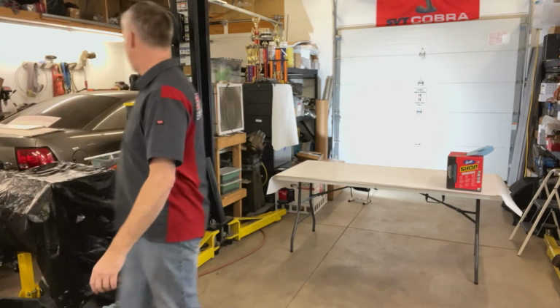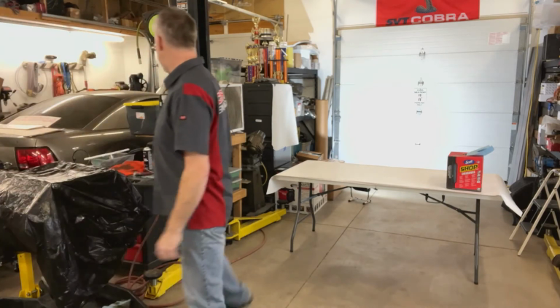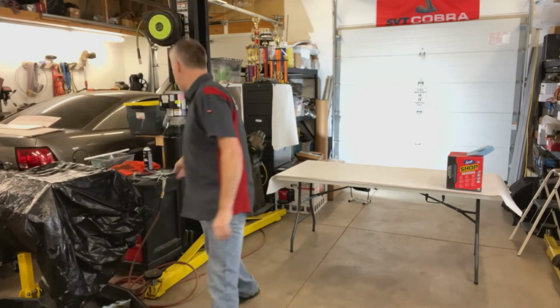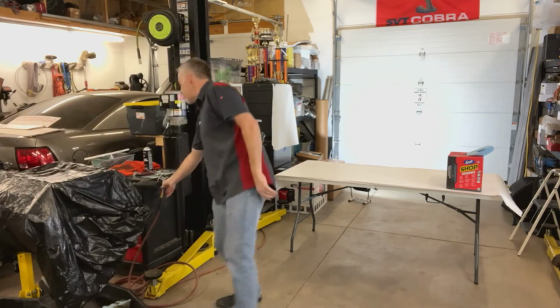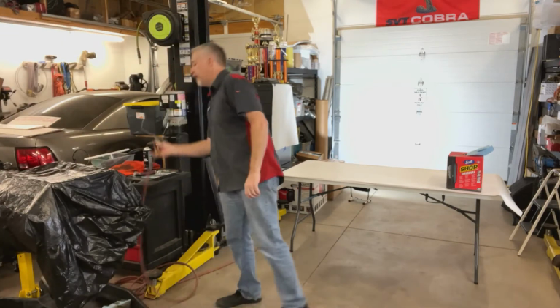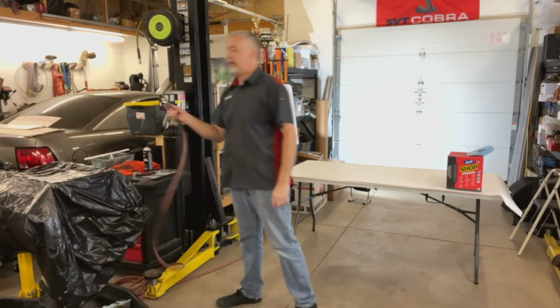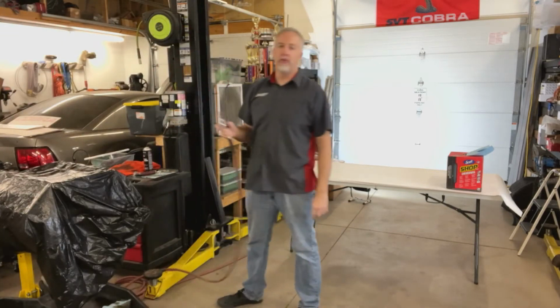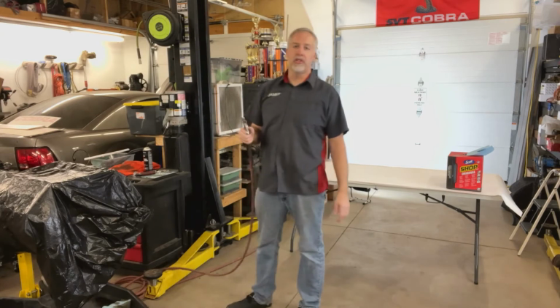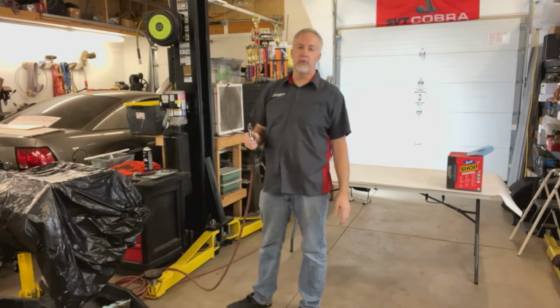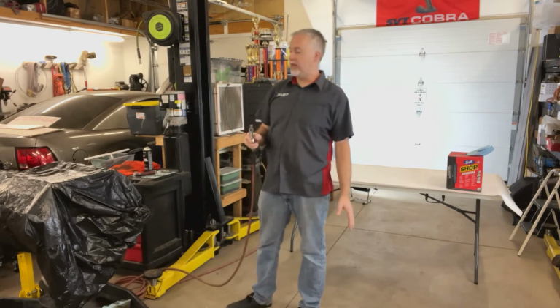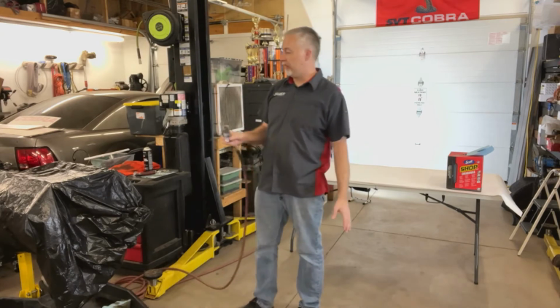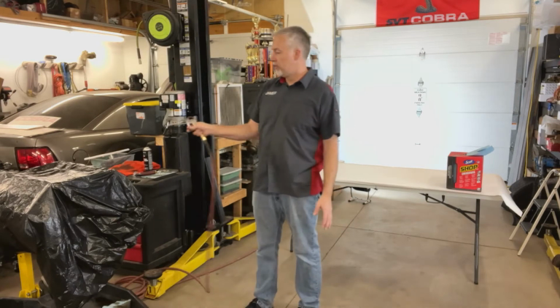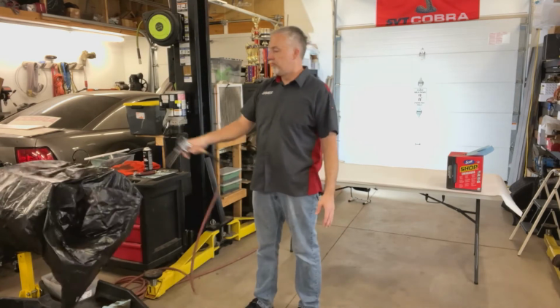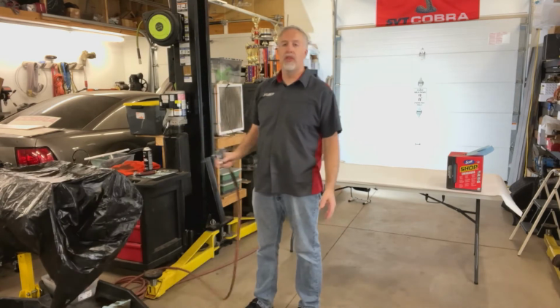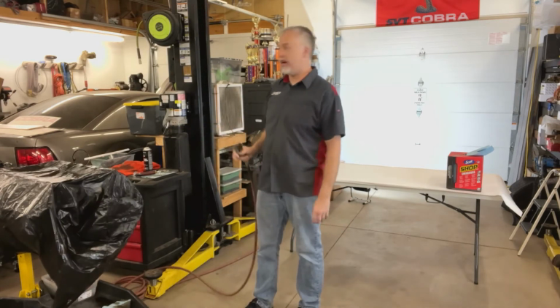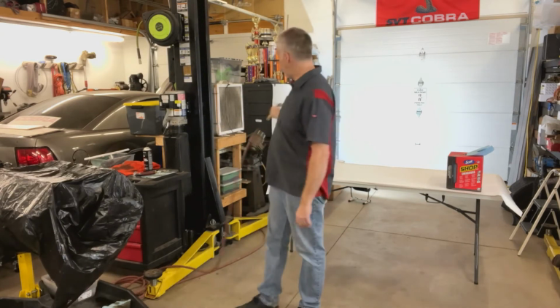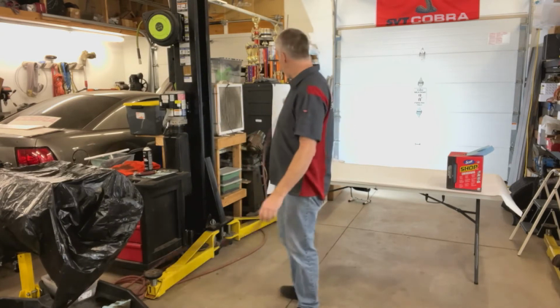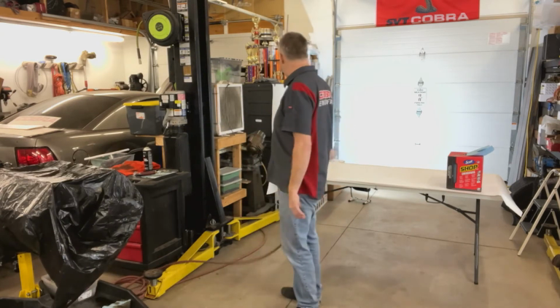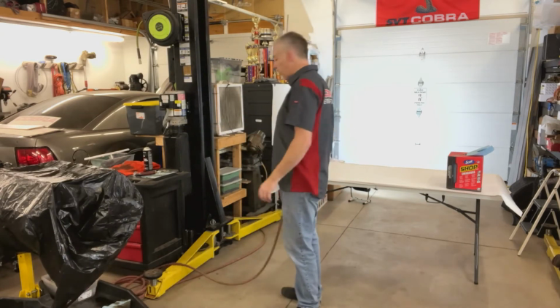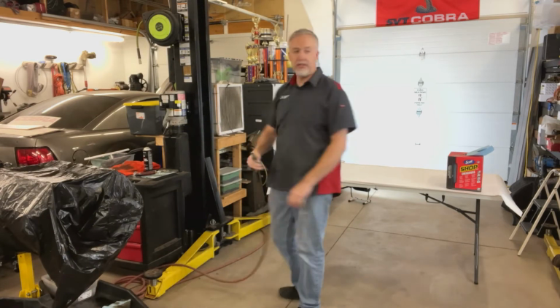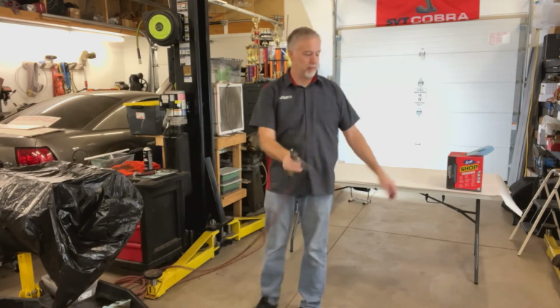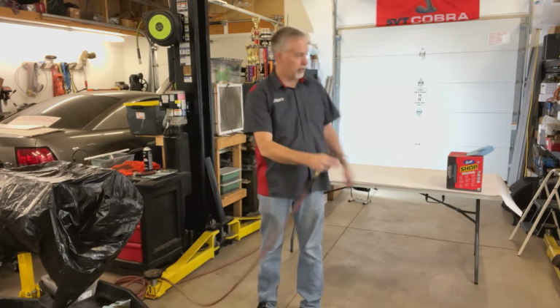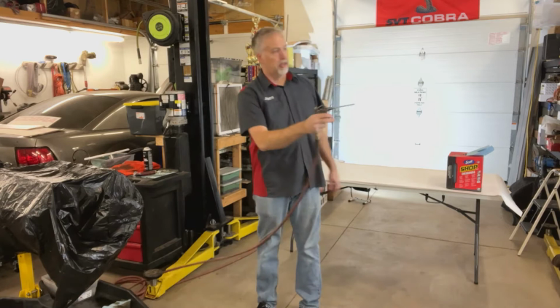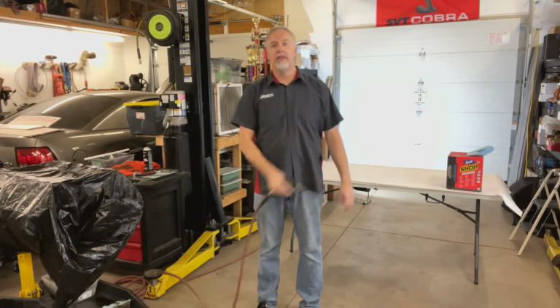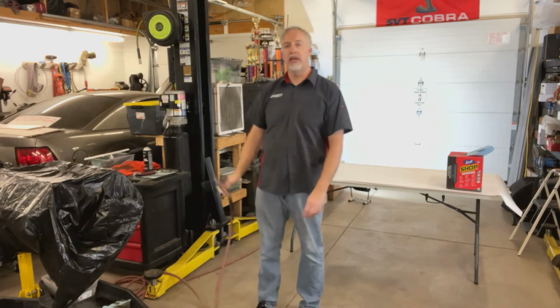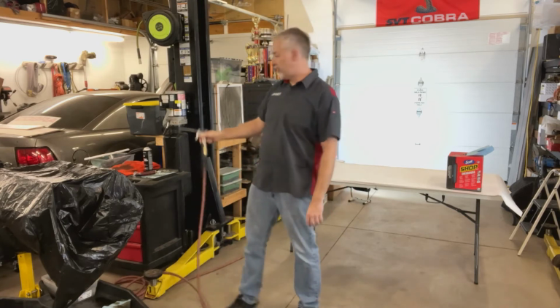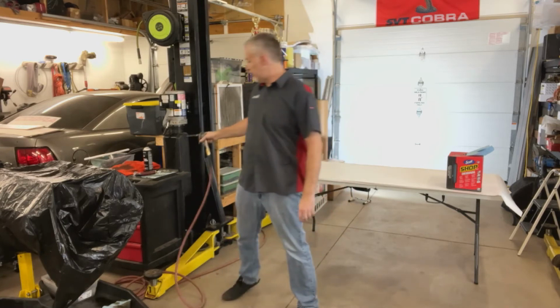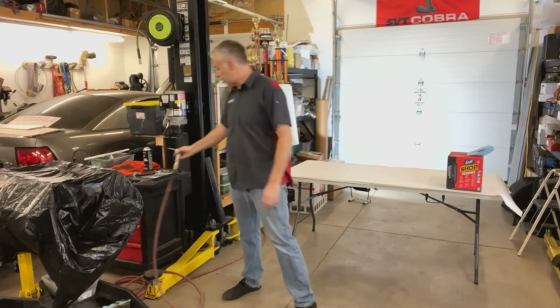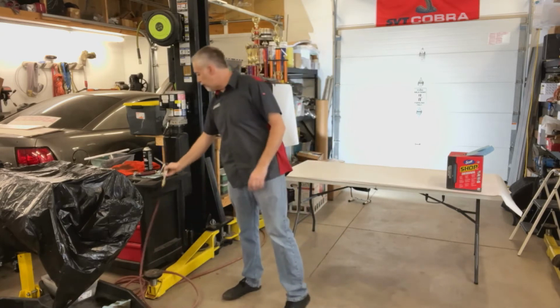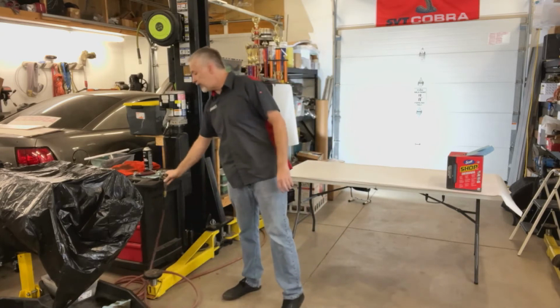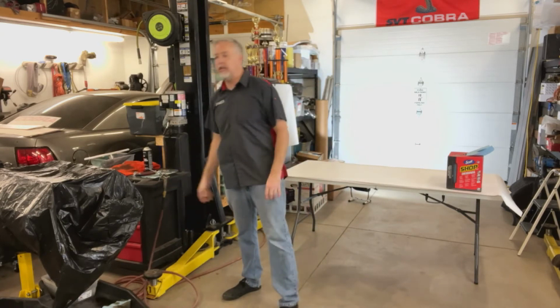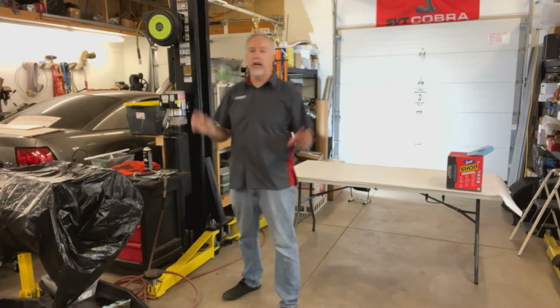Take your compressed air before you start sweeping or anything. Blow that off — blow everything off. Blow off your table, any shelves or any counters you've got around. Get that dust down.